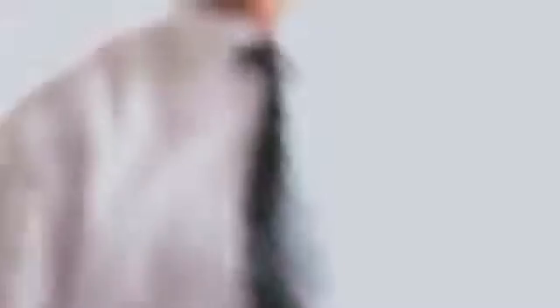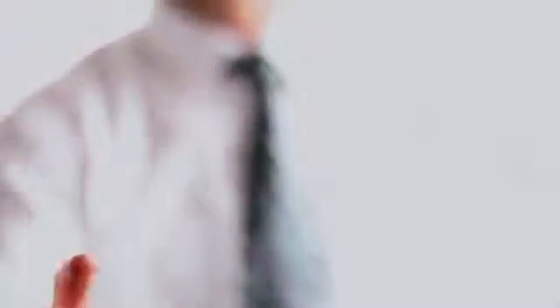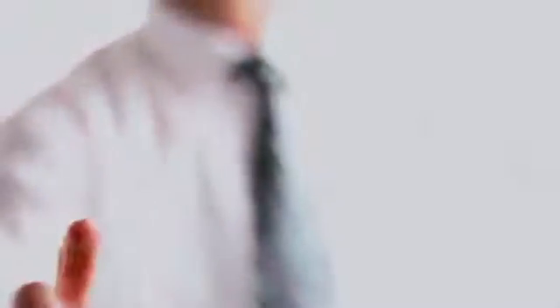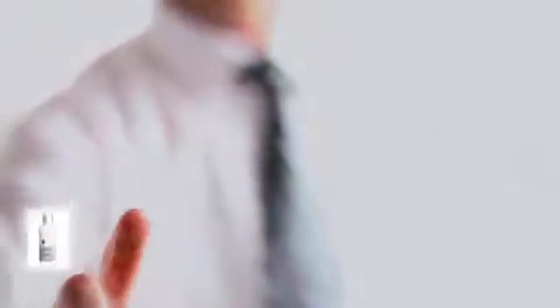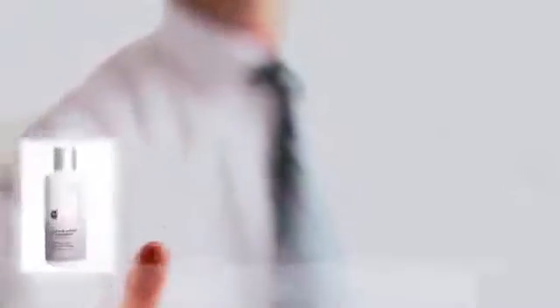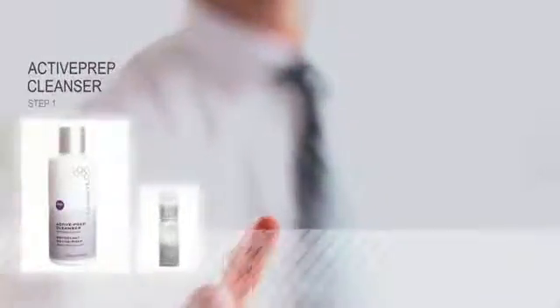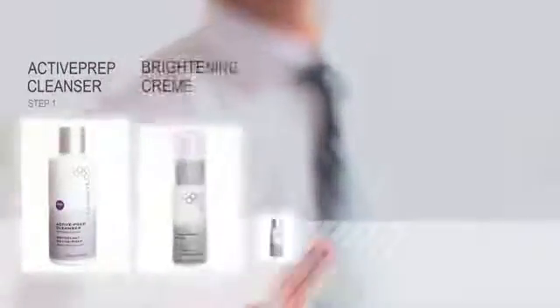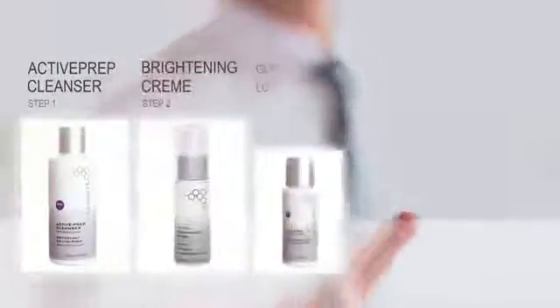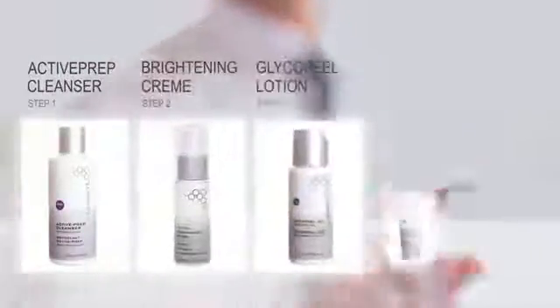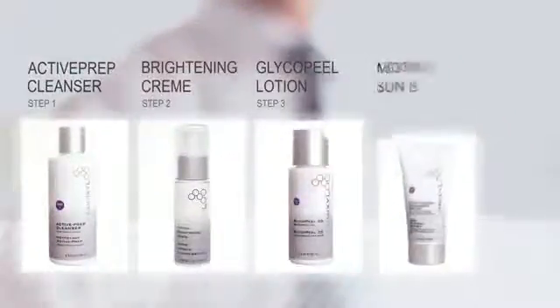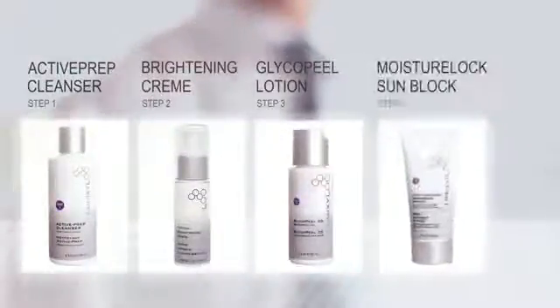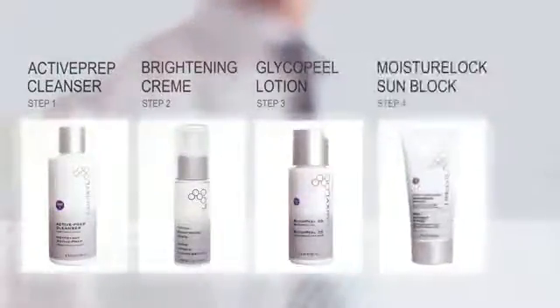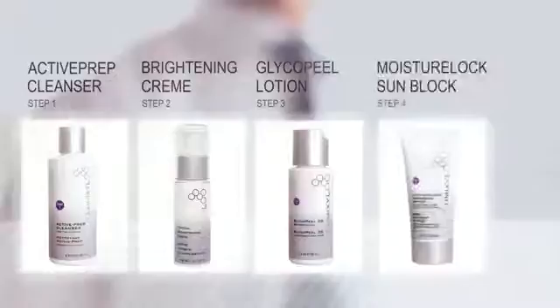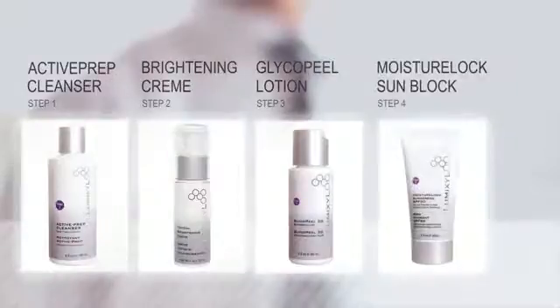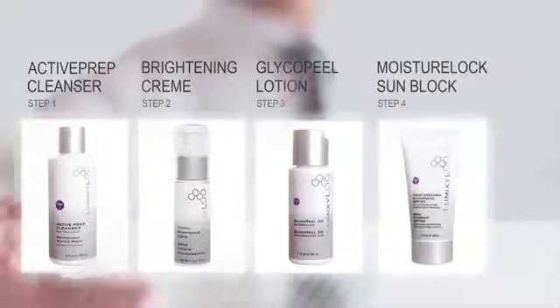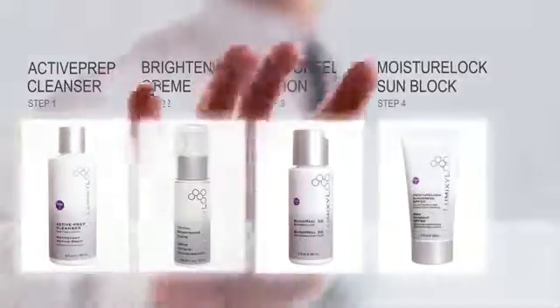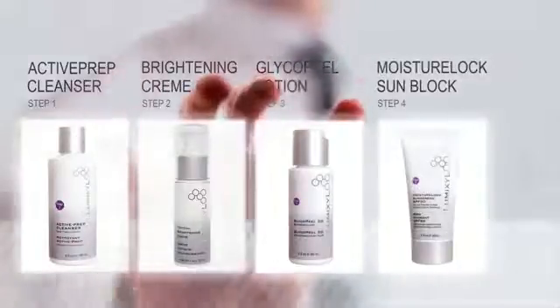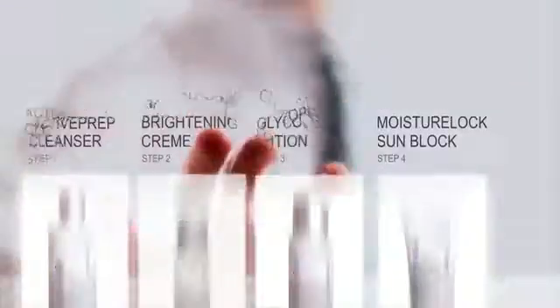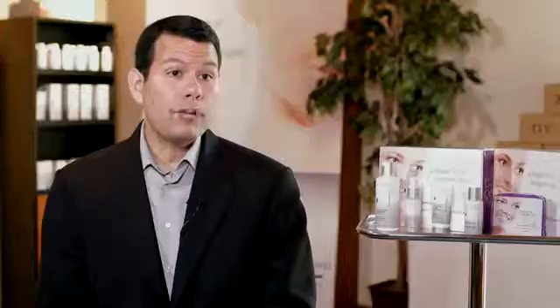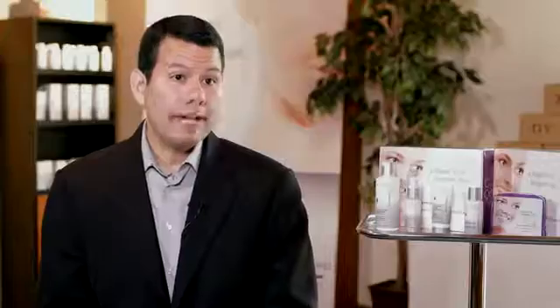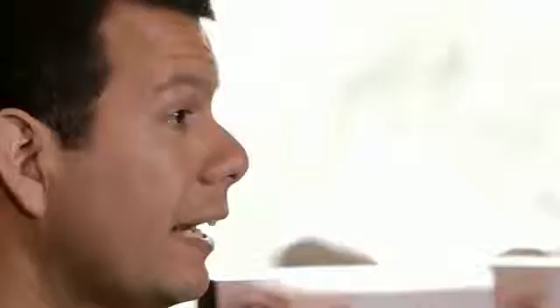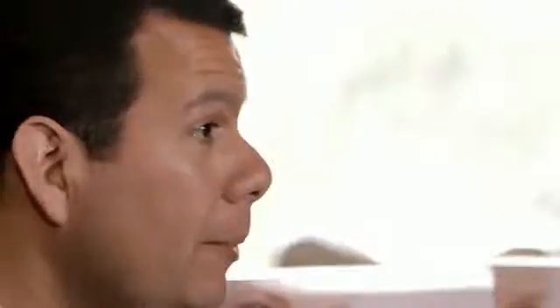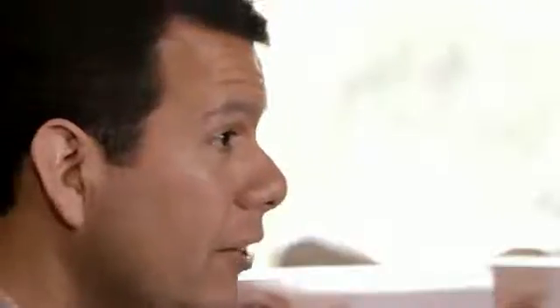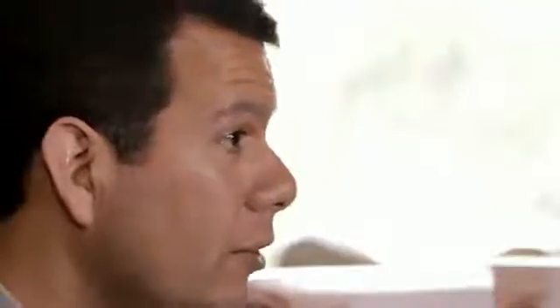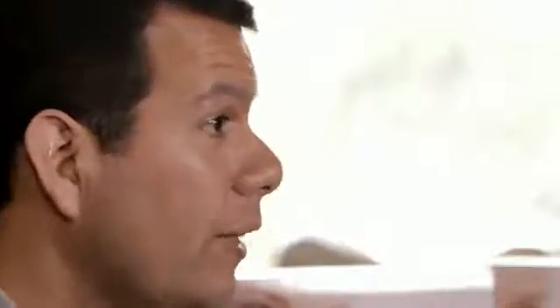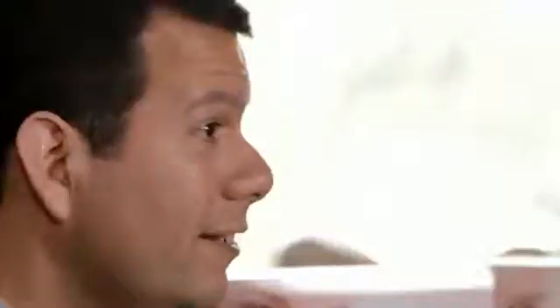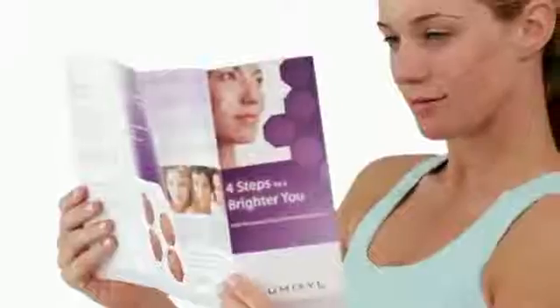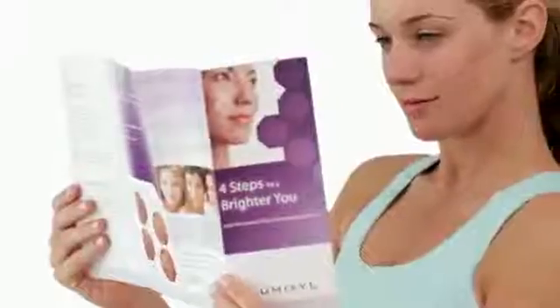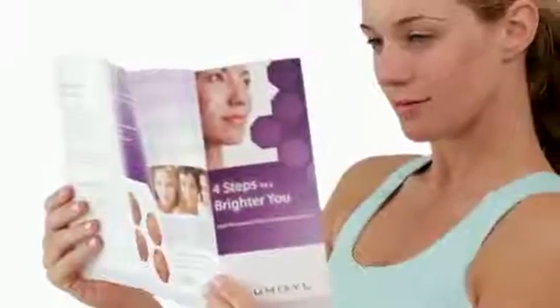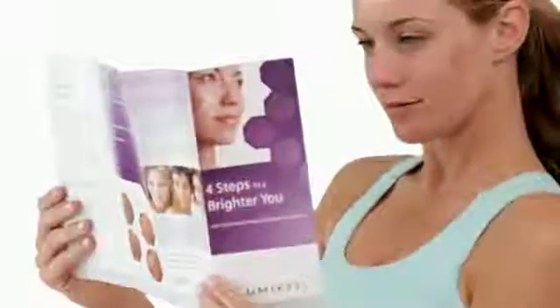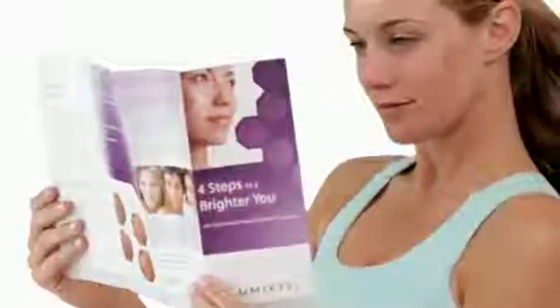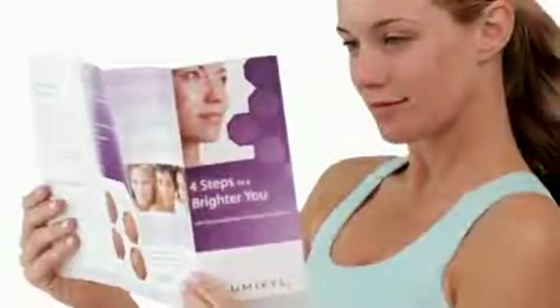We have the Lumixil cream, a cleanser, a 20% glycolic acid lotion, as well as a sunscreen. The majority of our patients can expect to see results within six to eight weeks after they begin using the system.